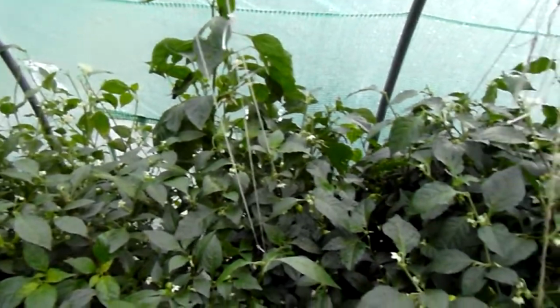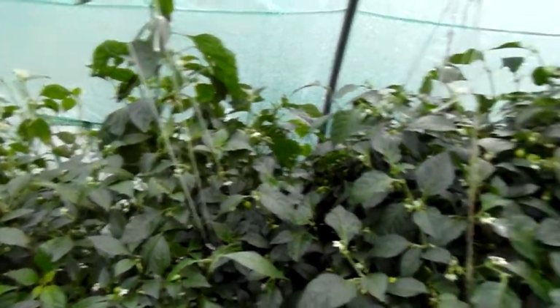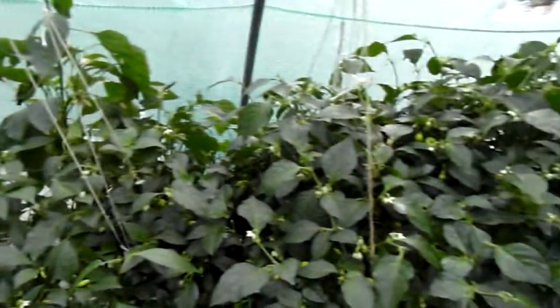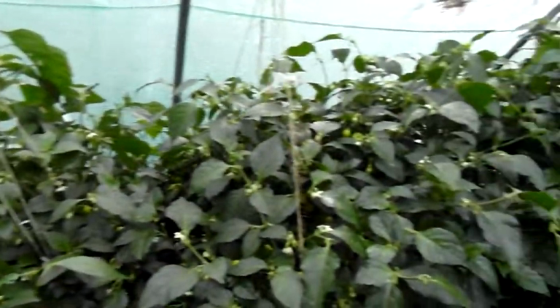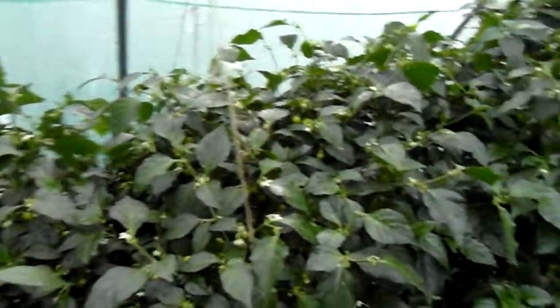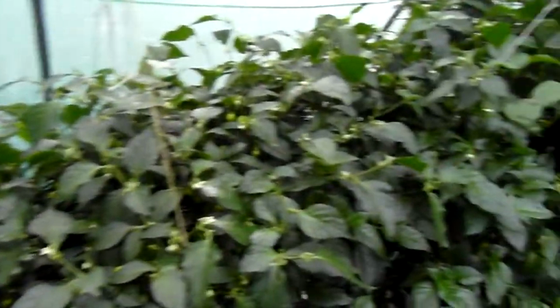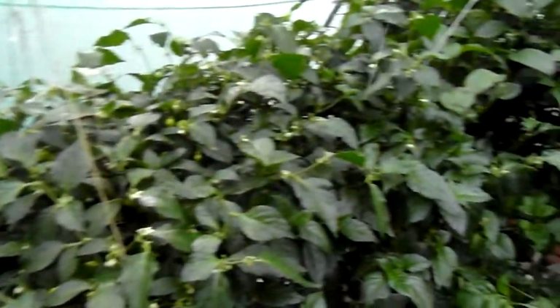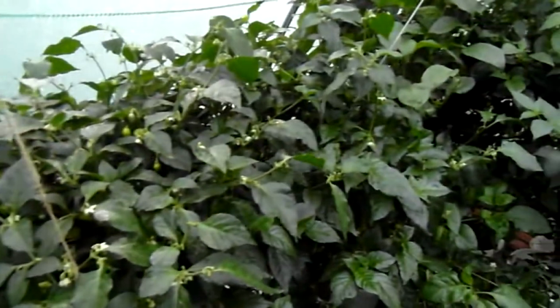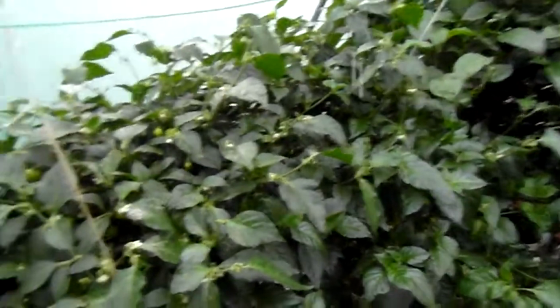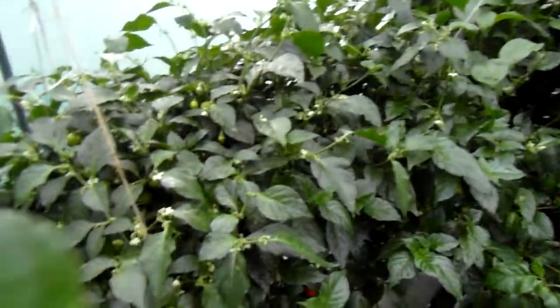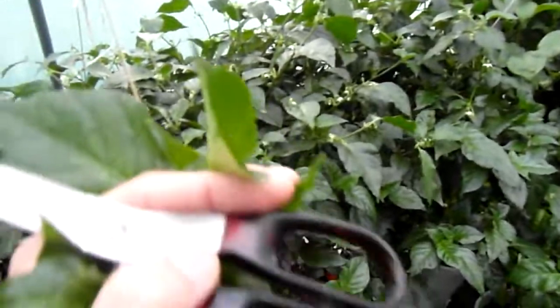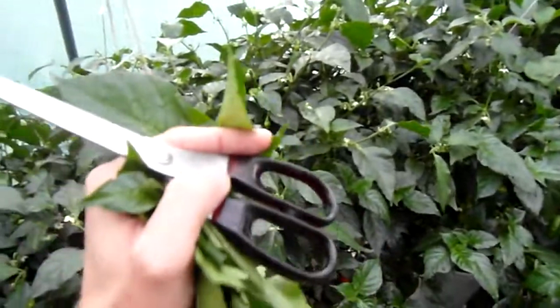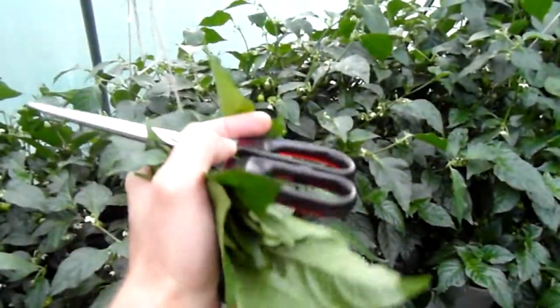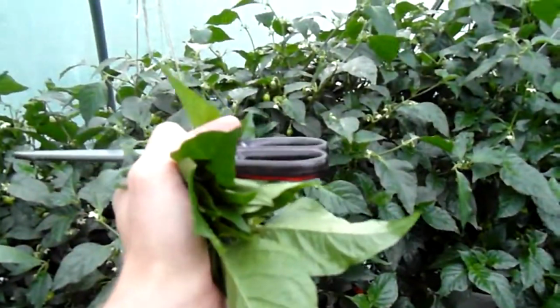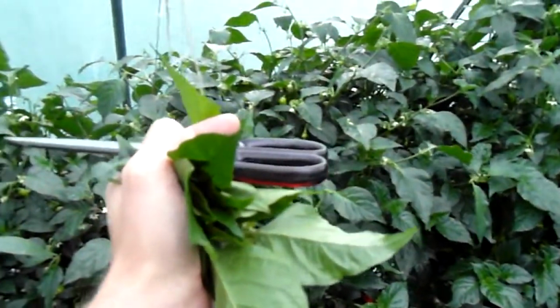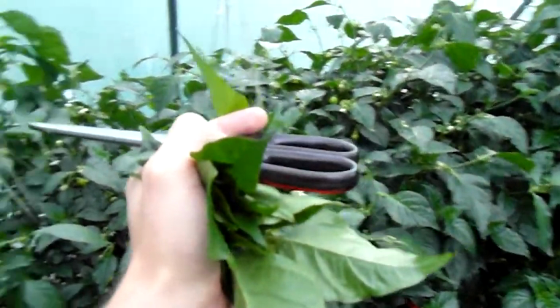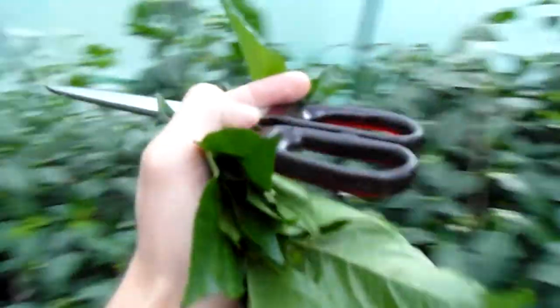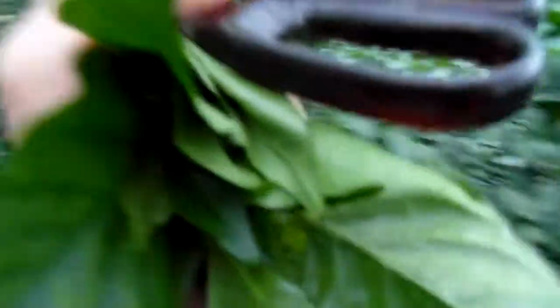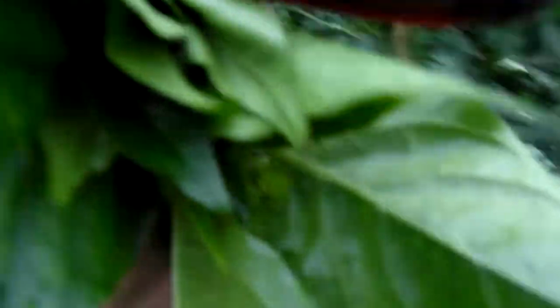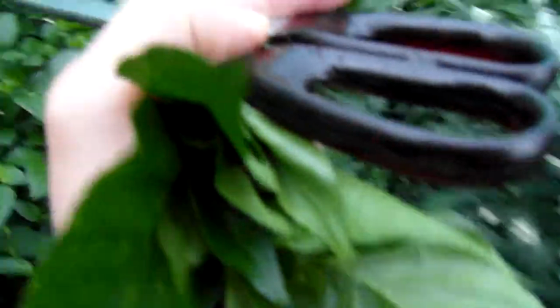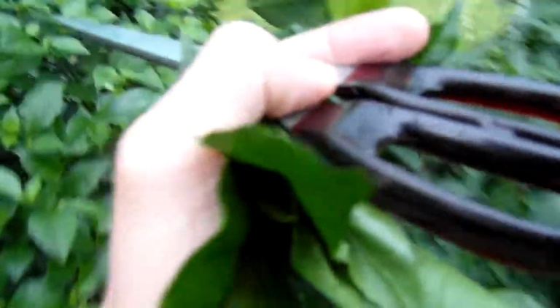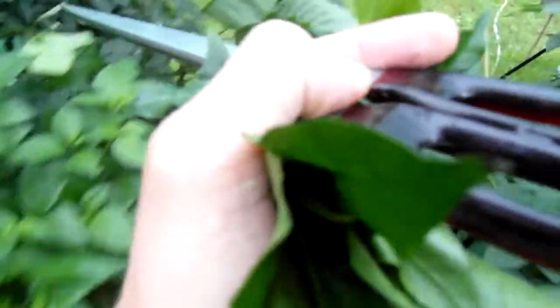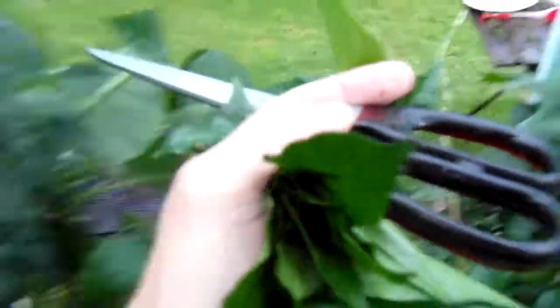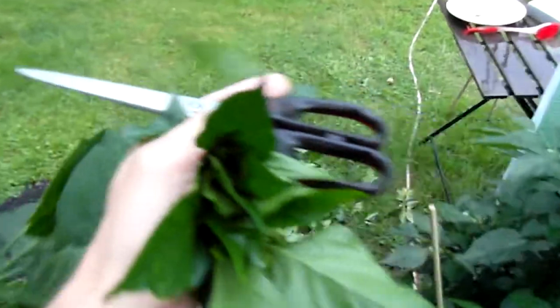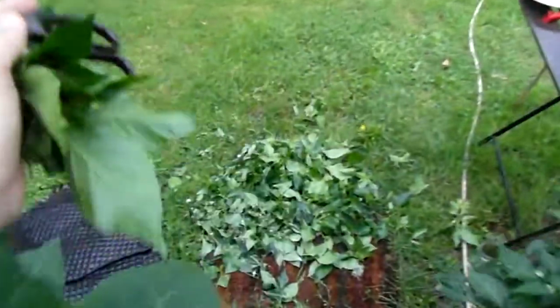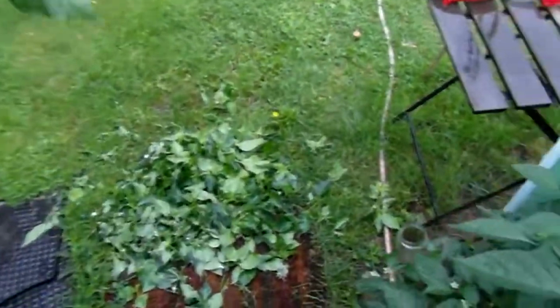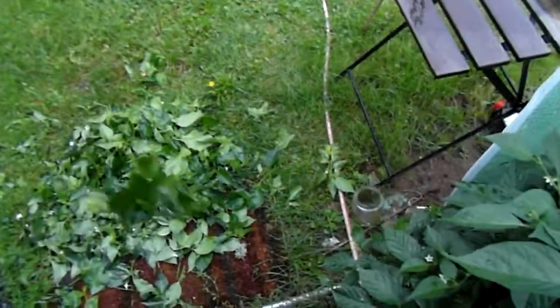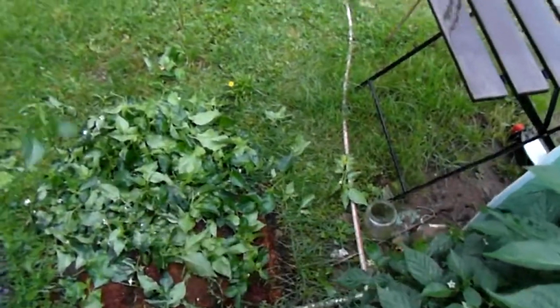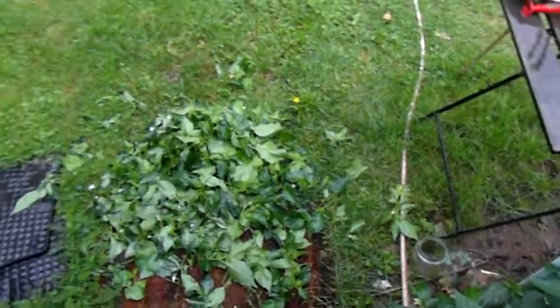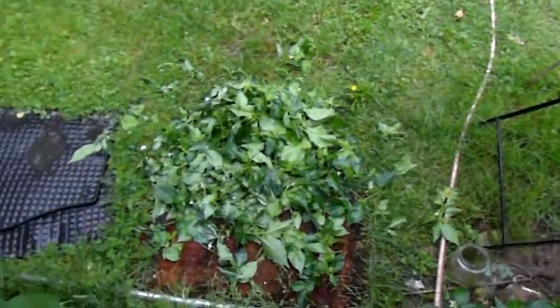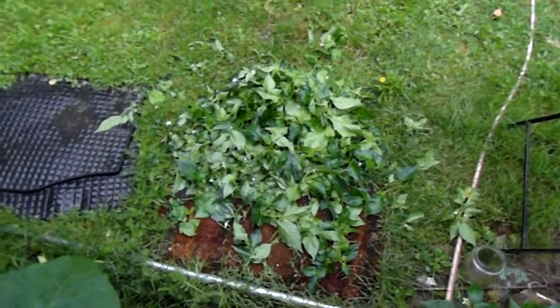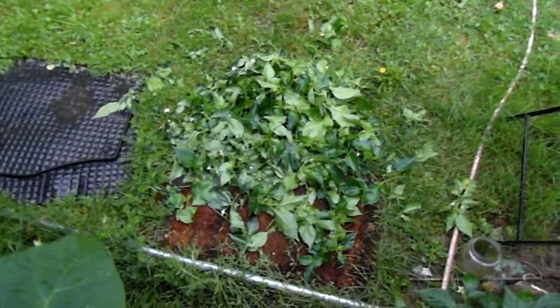Still lots to cut — very lots to cut. This is my little pile so far.